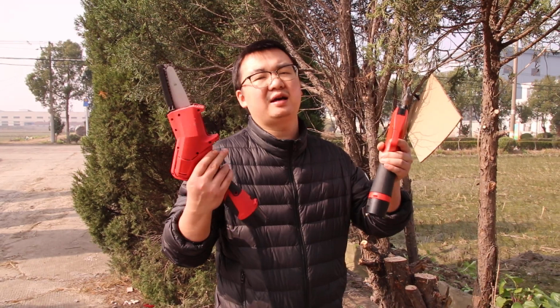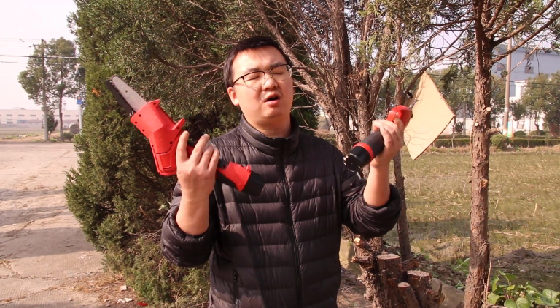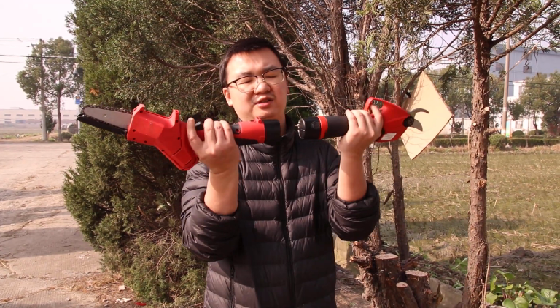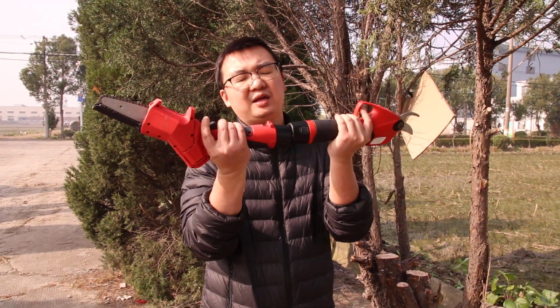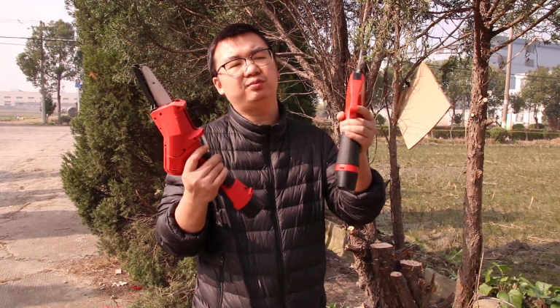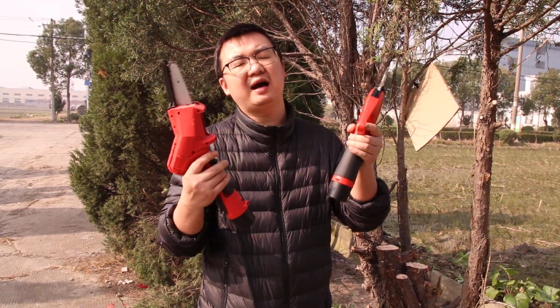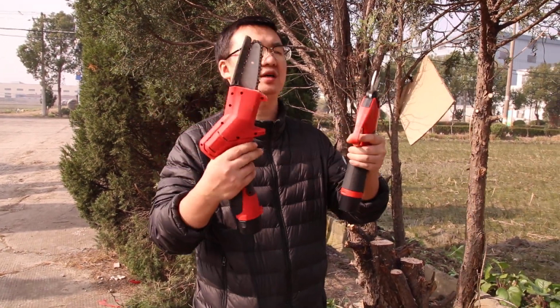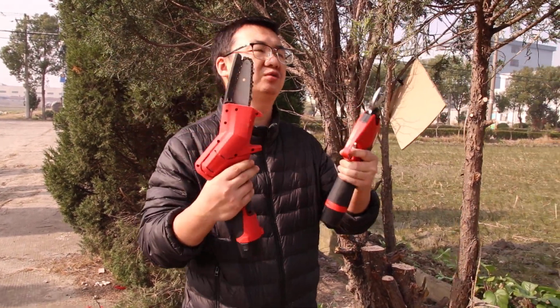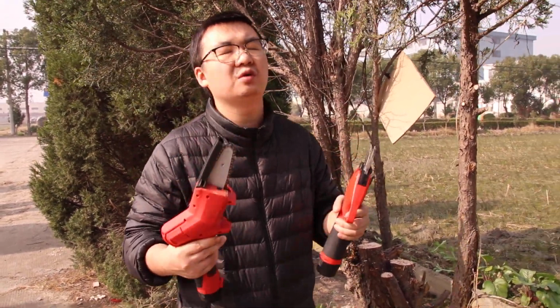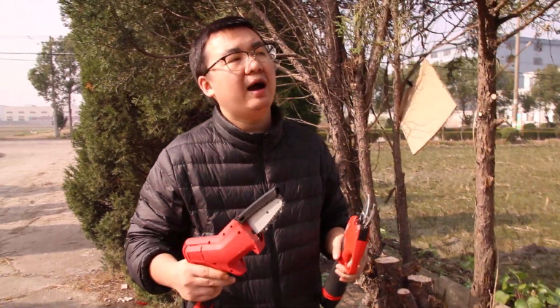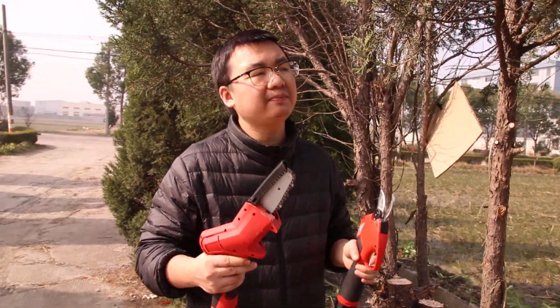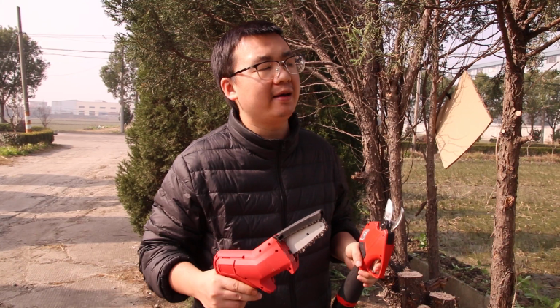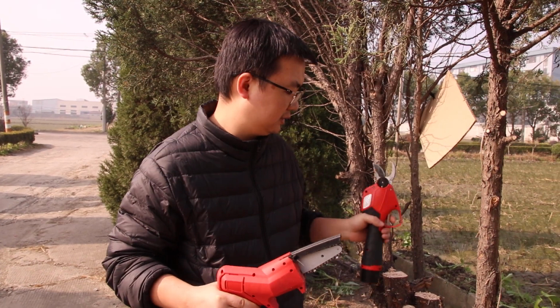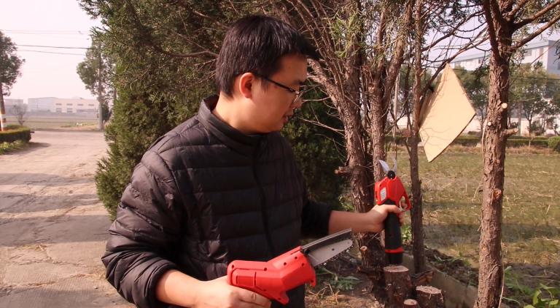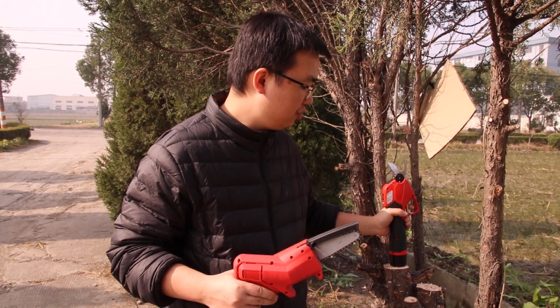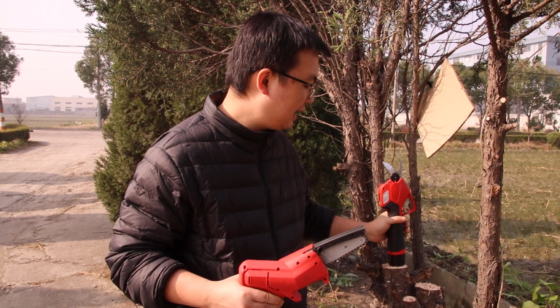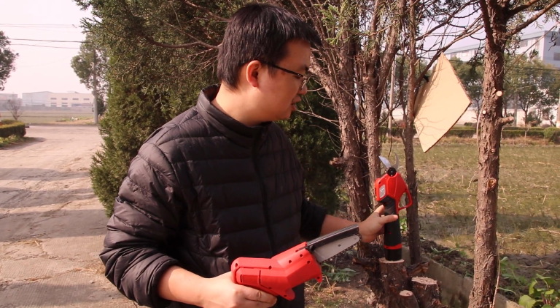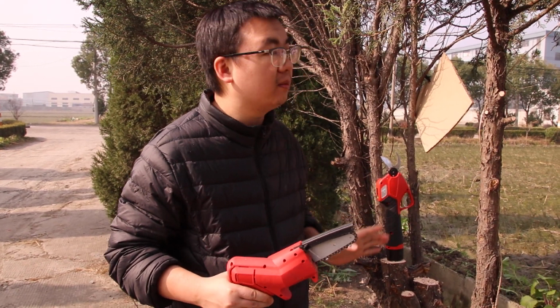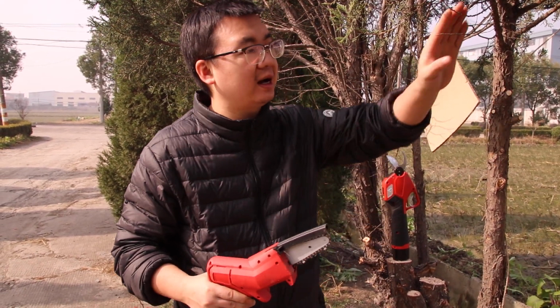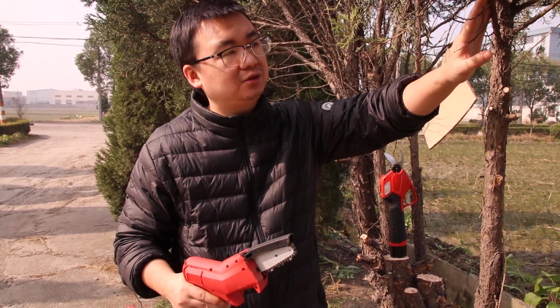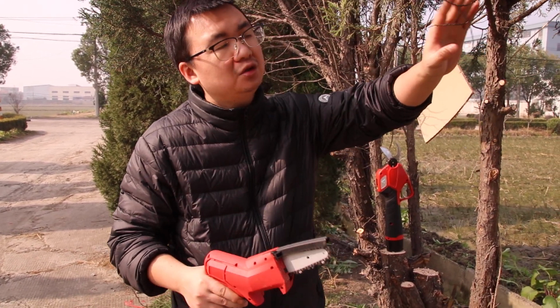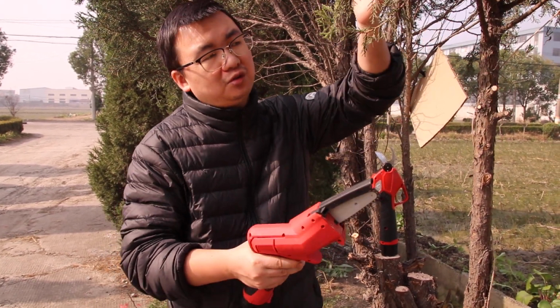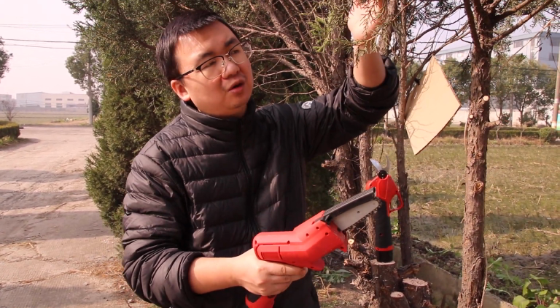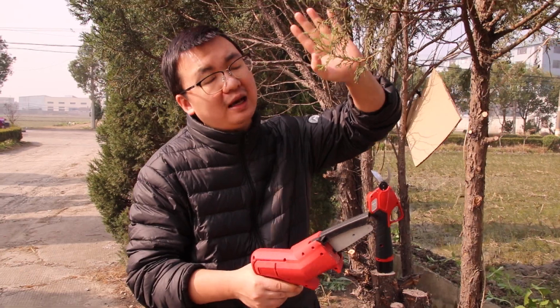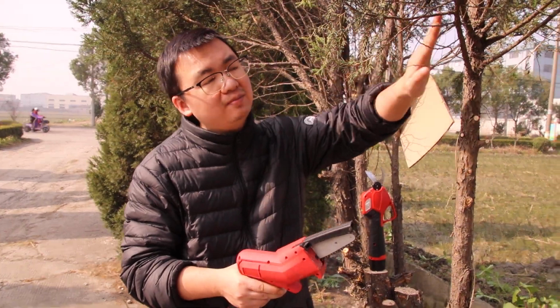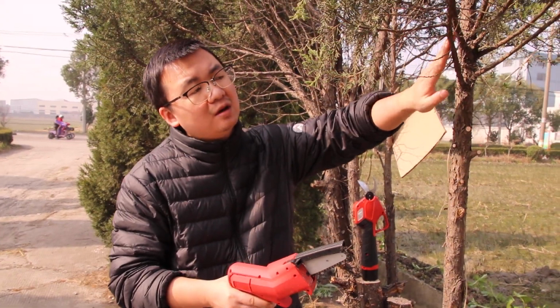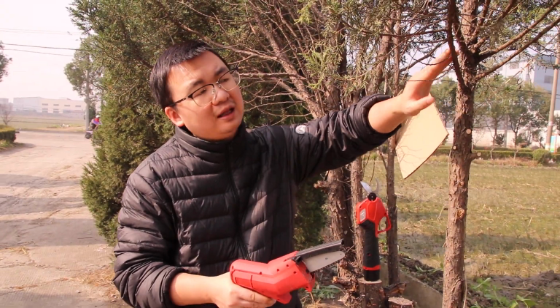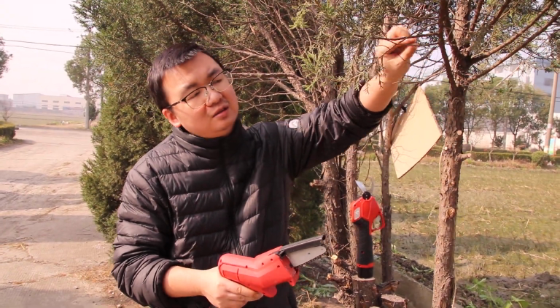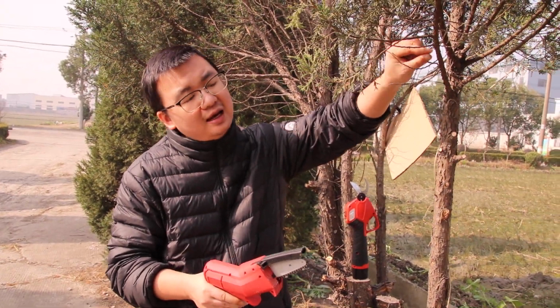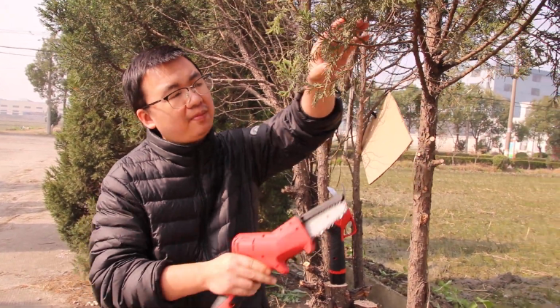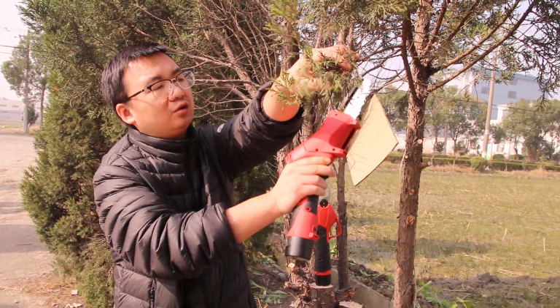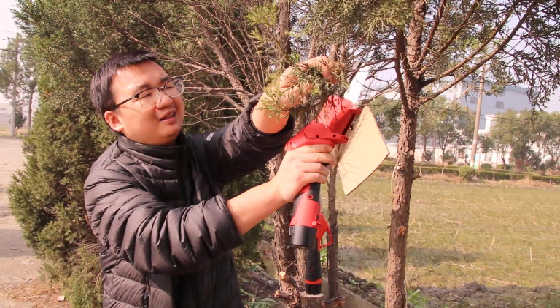Today, I'd like to introduce the same-battery pruner and chainsaw to you. Sometimes, if you want to cut small brush and you use the chainsaw, the cutting result will not be good — like this.